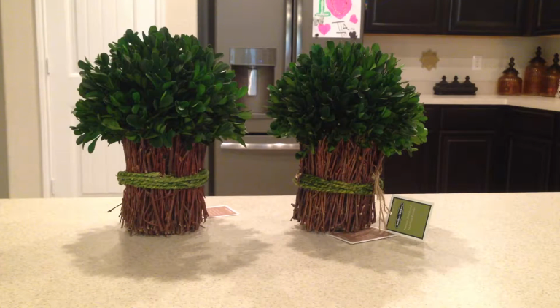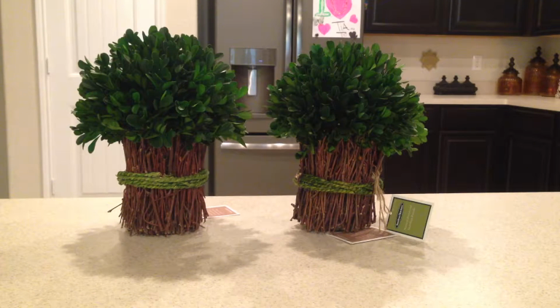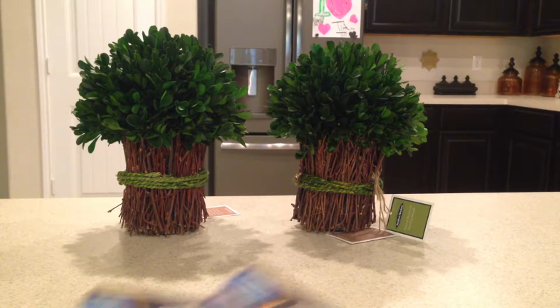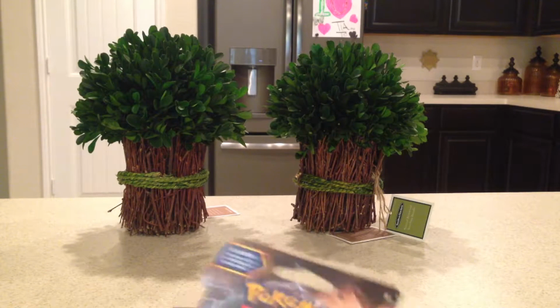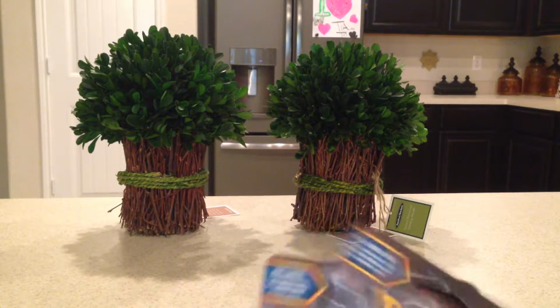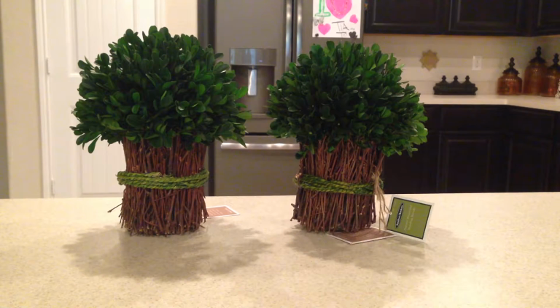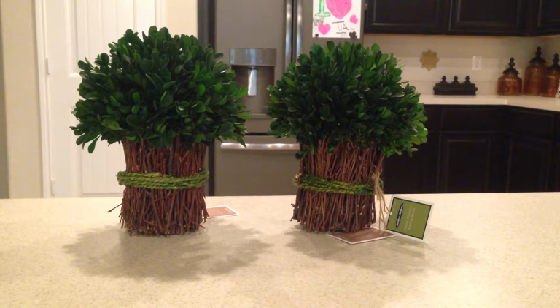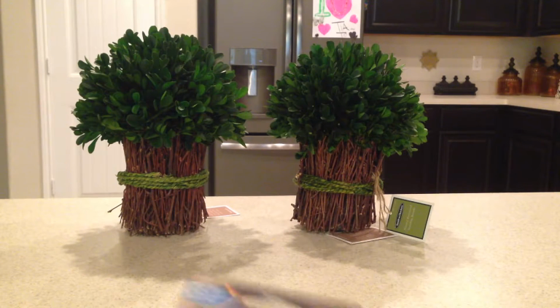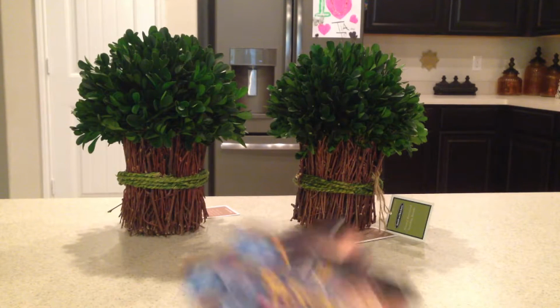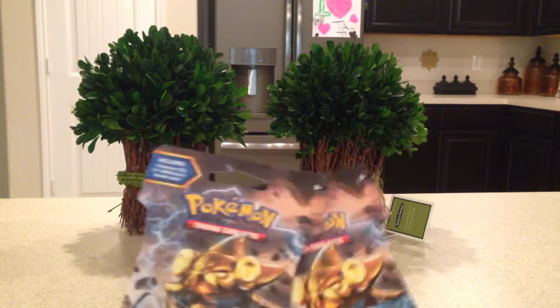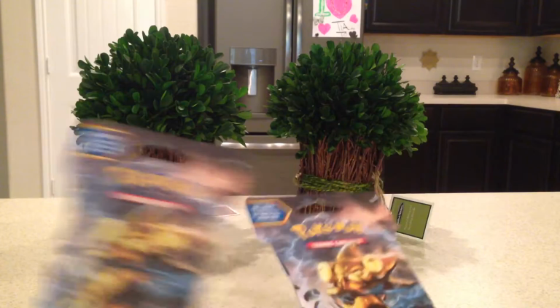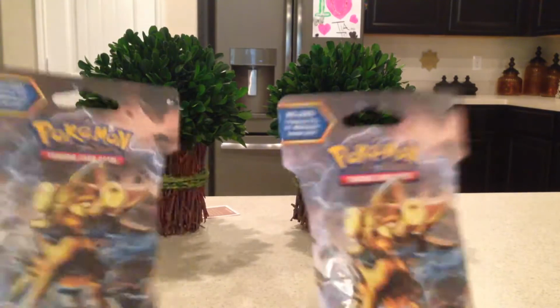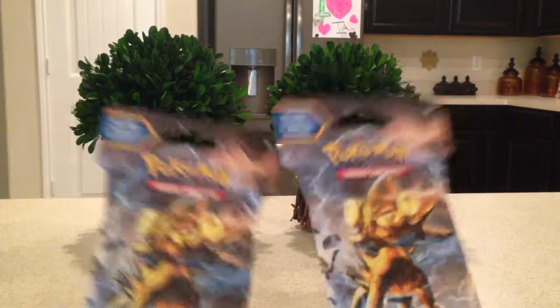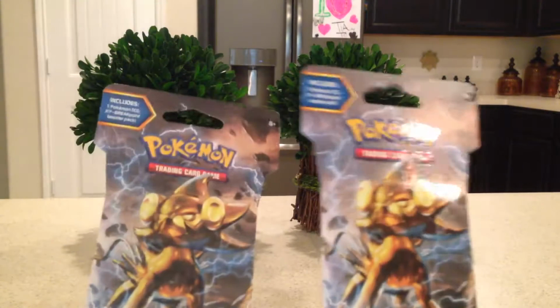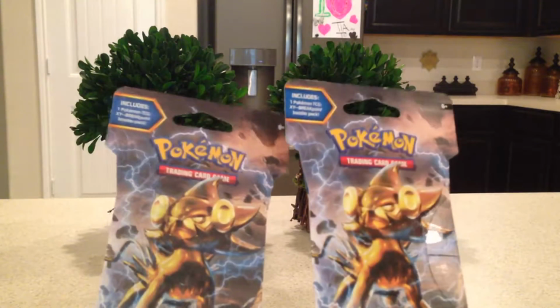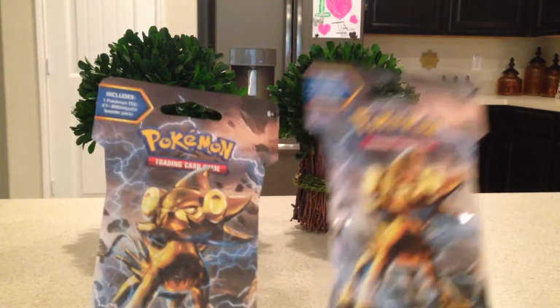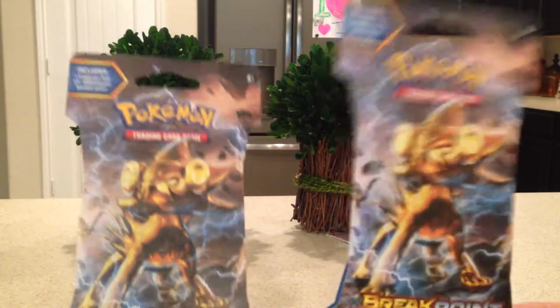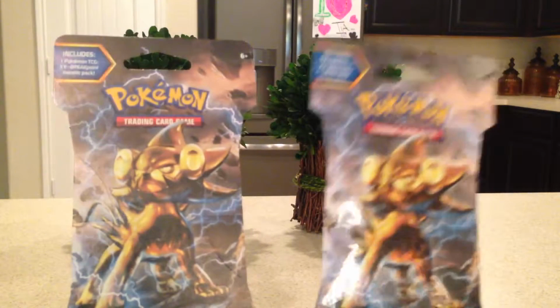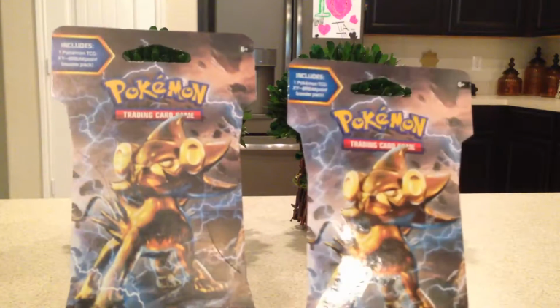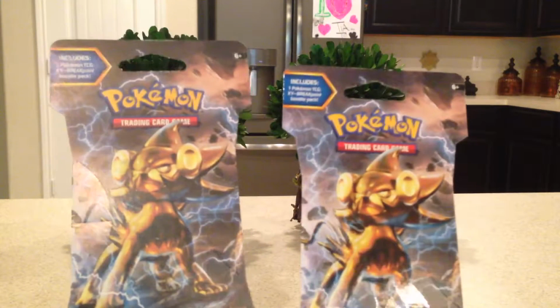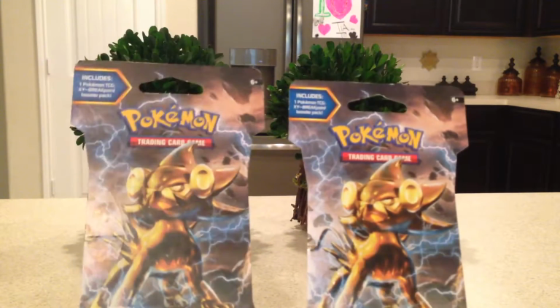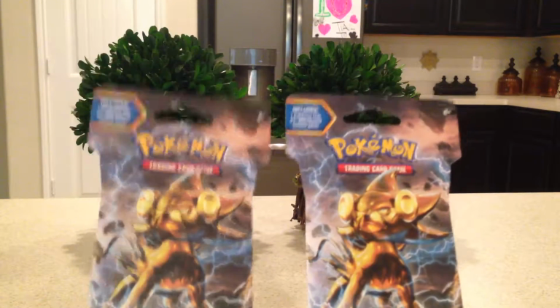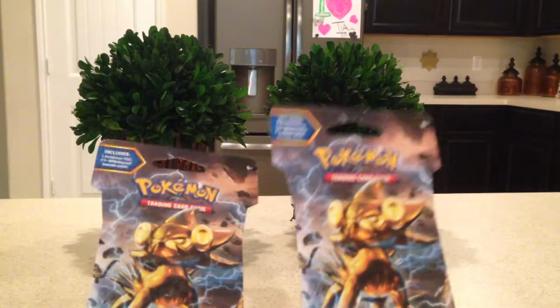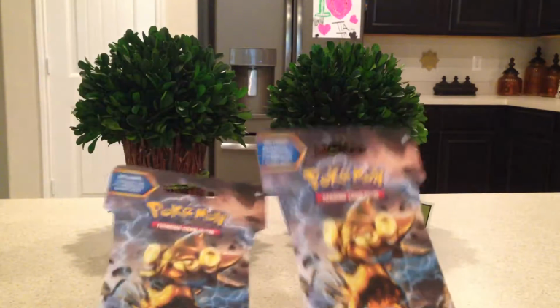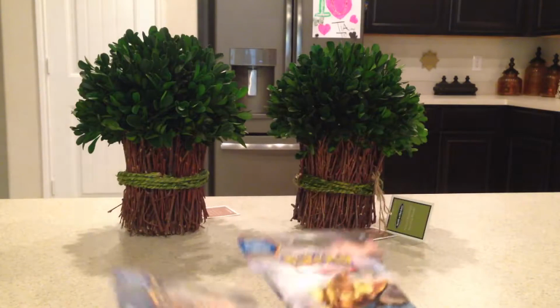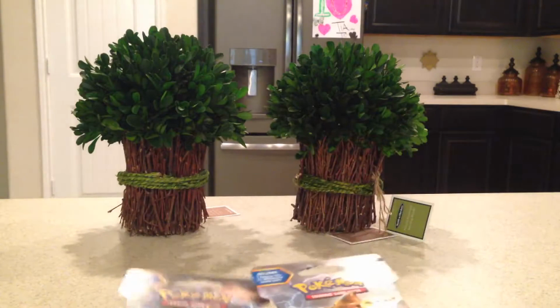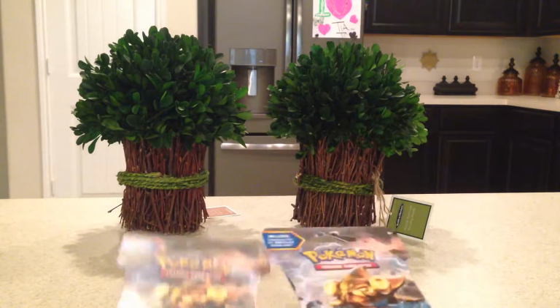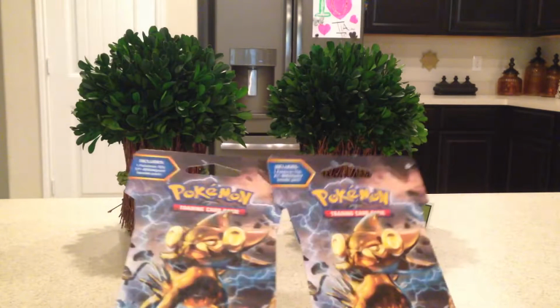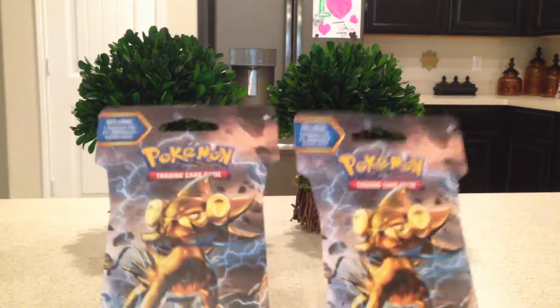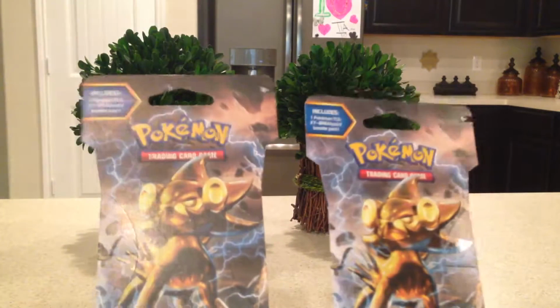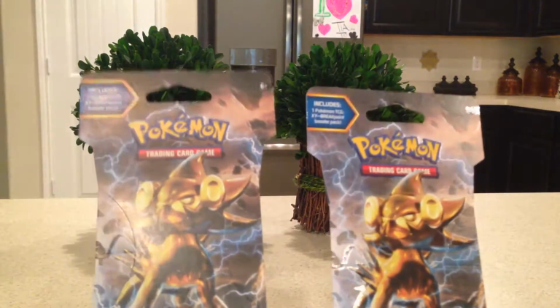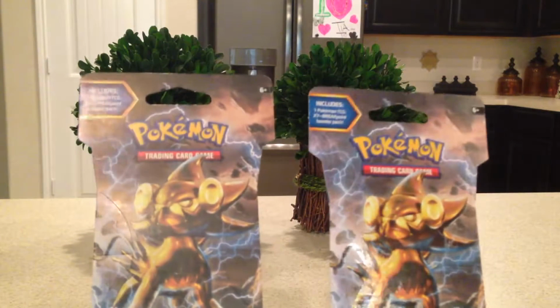Hey YouTube, Sandy Frank here with Junior. Today we went to a Walmart that was not our usual Walmart and saw something really weird.